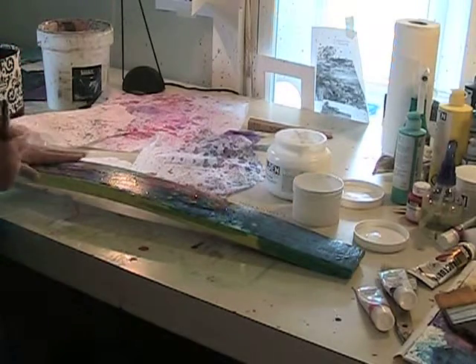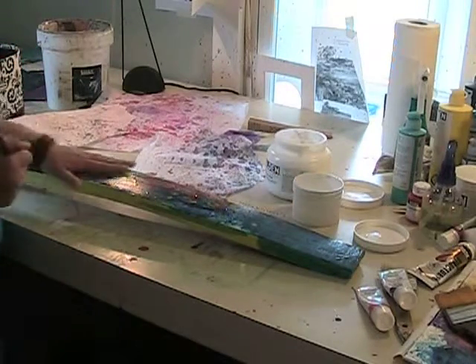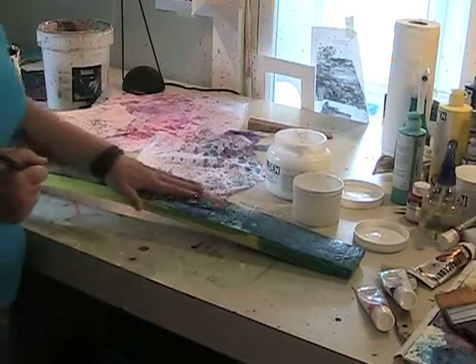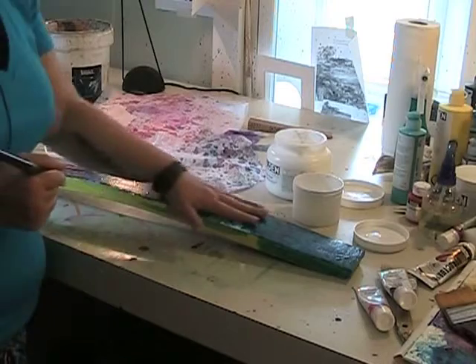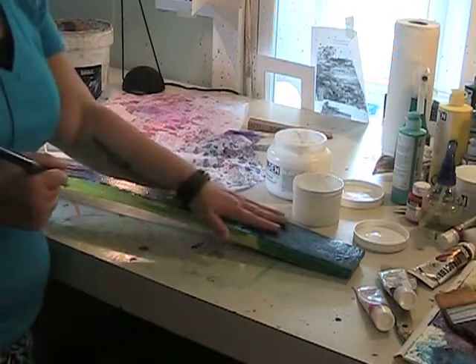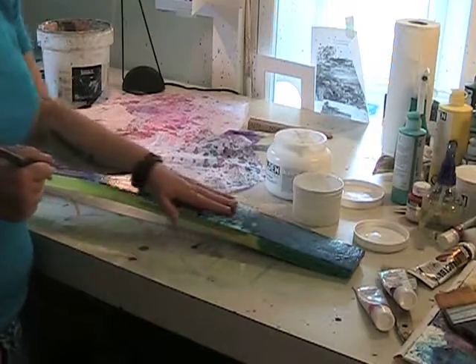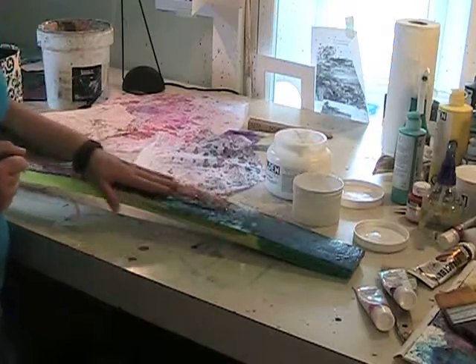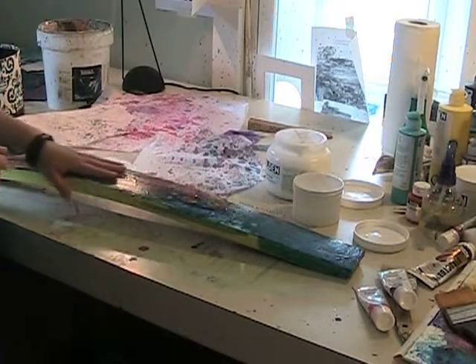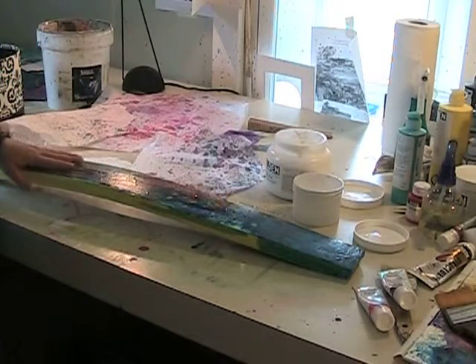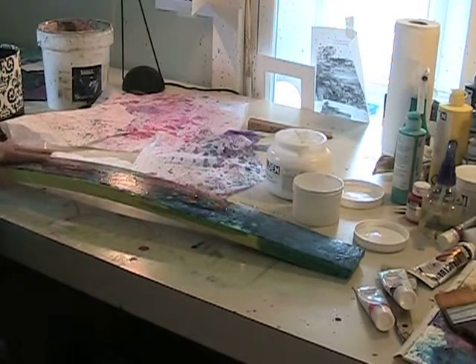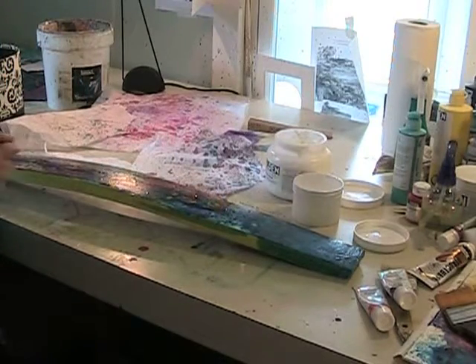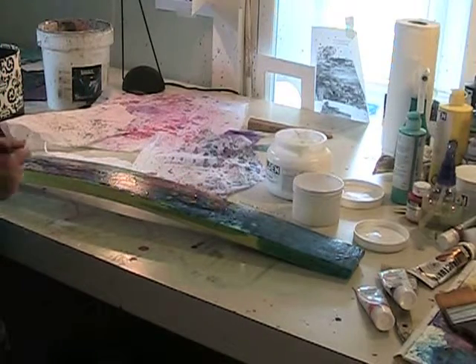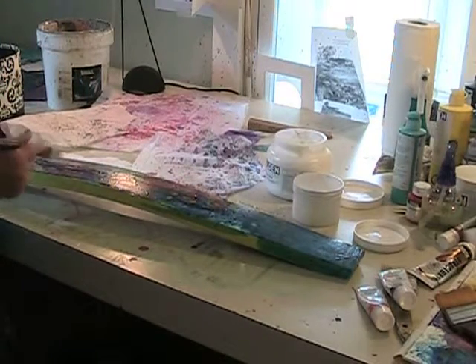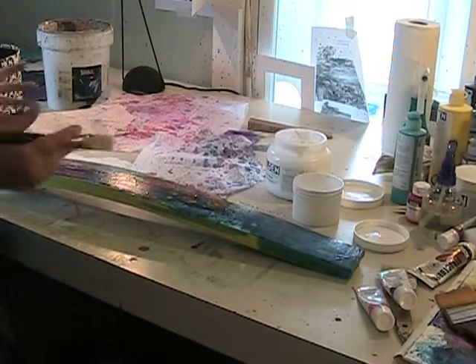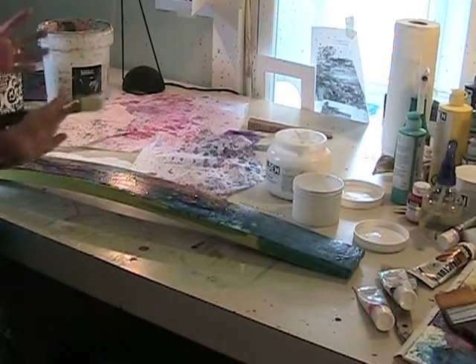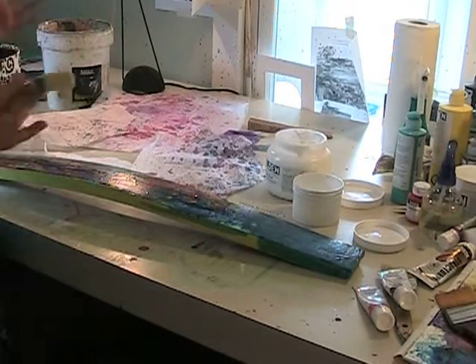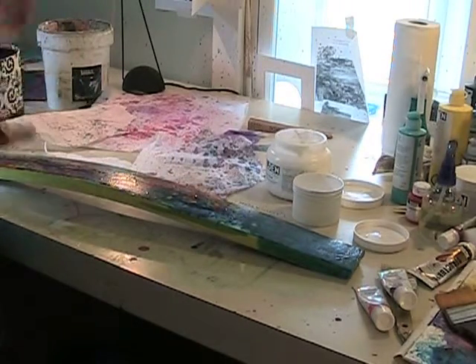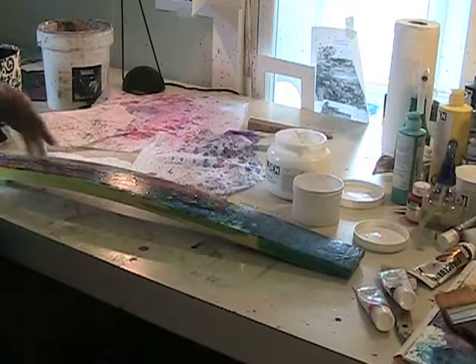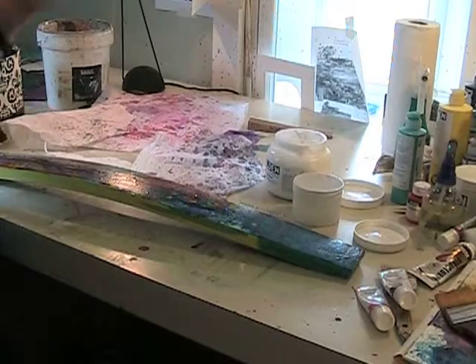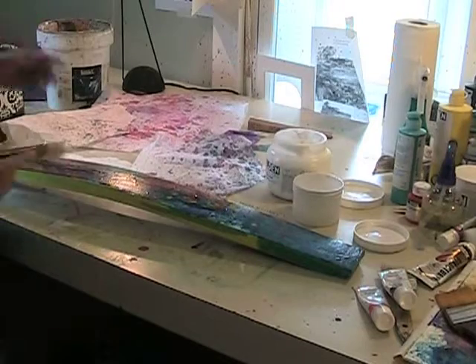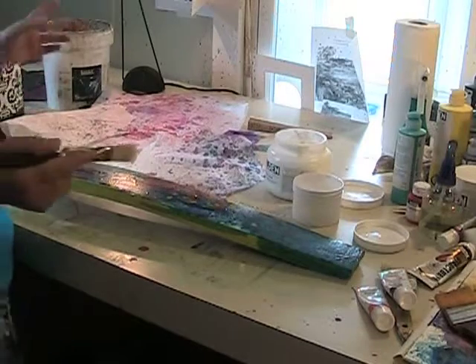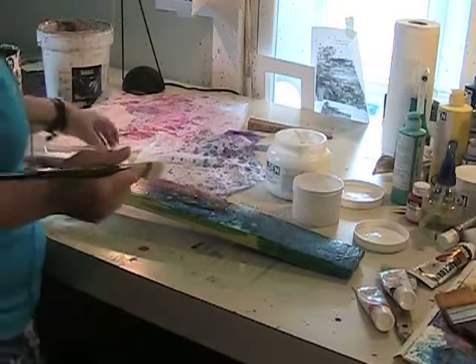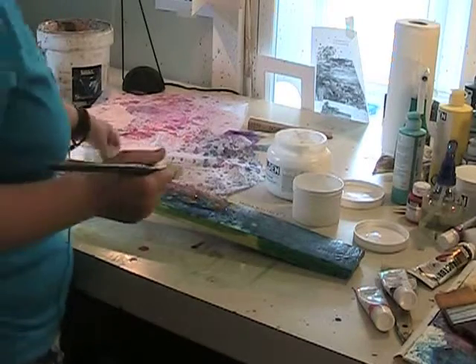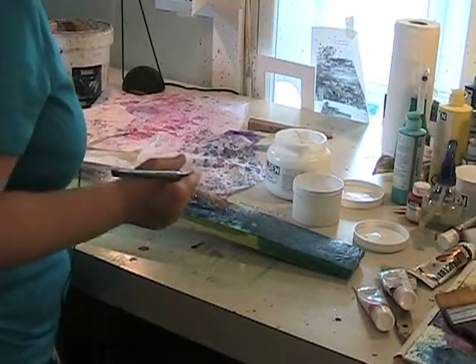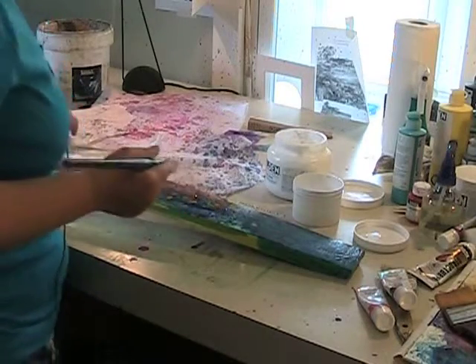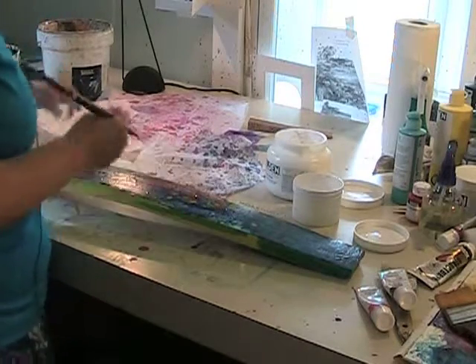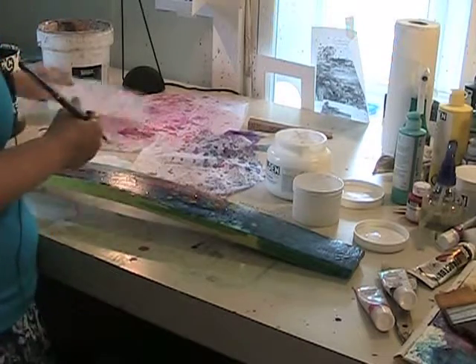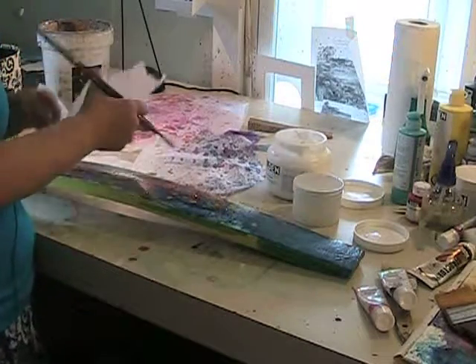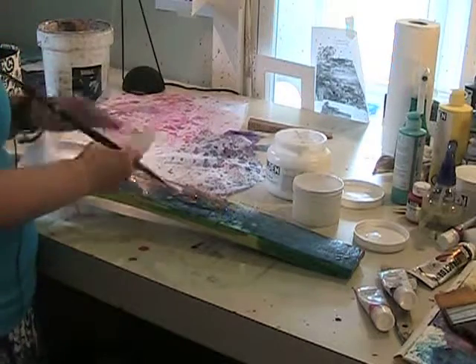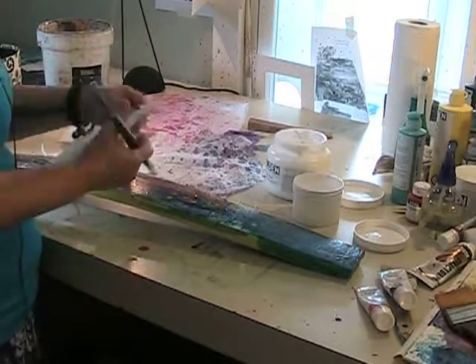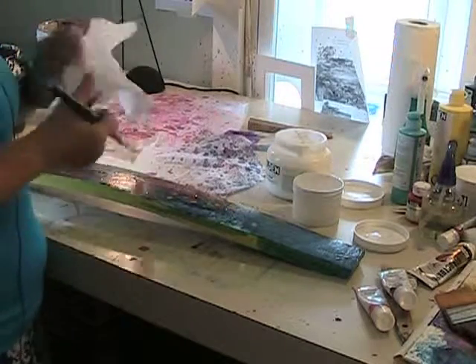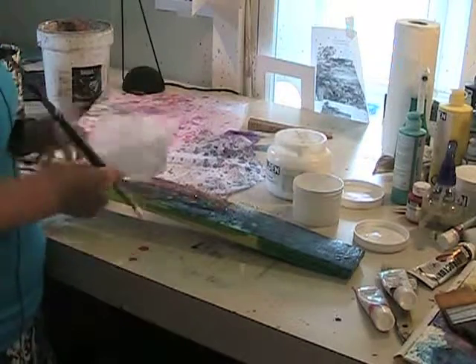I work in layers, and usually start with paint, then collage, paint, collage, paint, collage. By the time I'm done, there could be 50 layers of stuff.